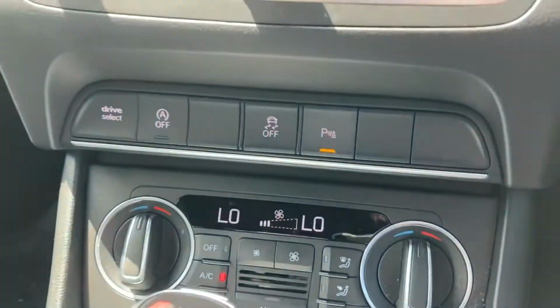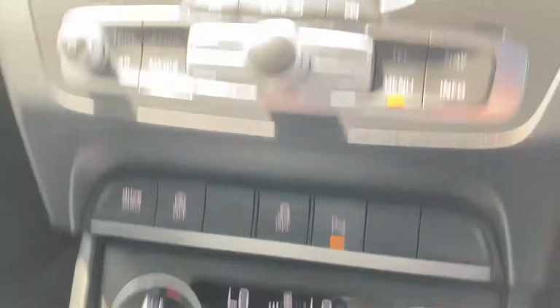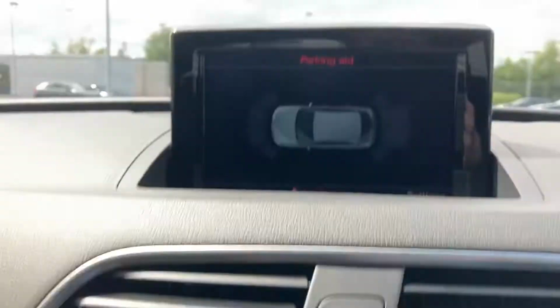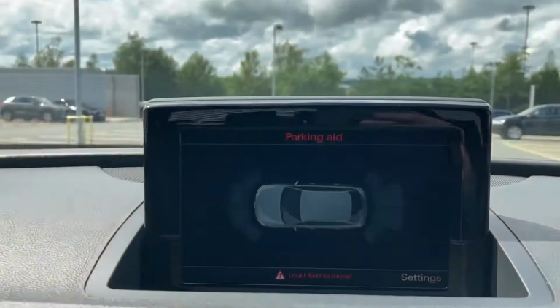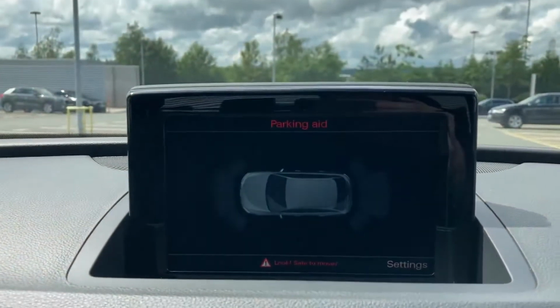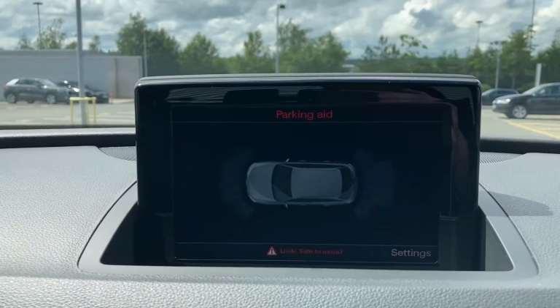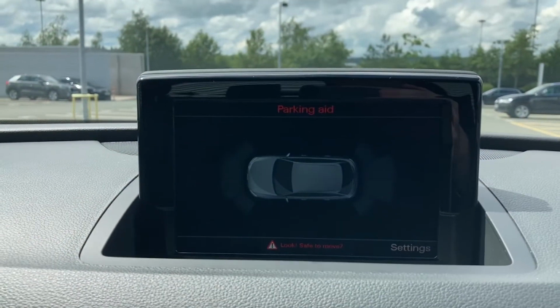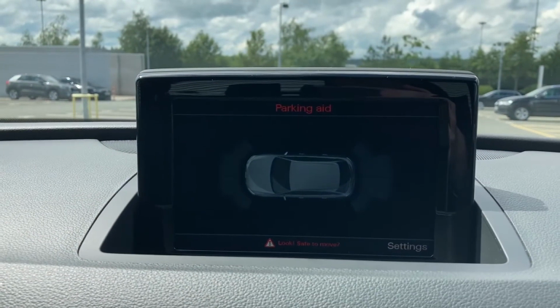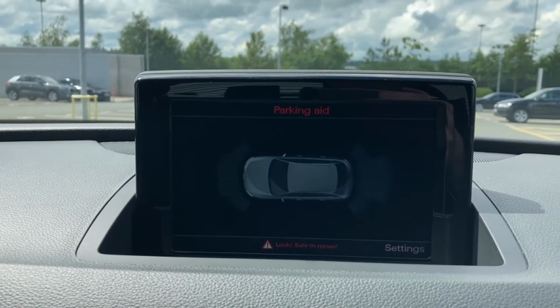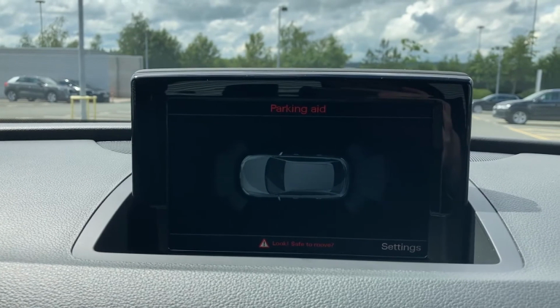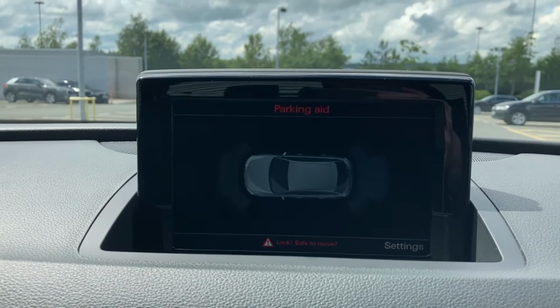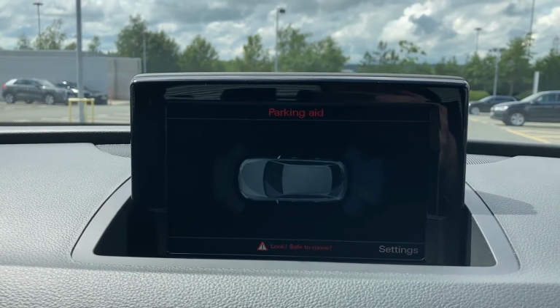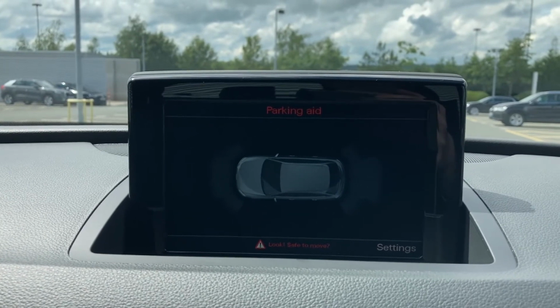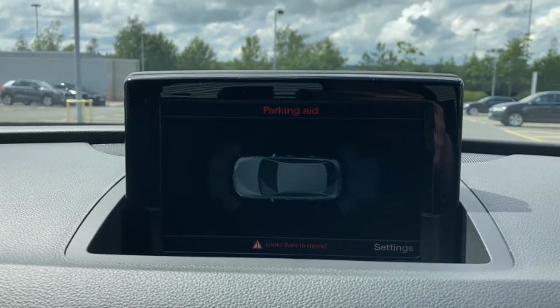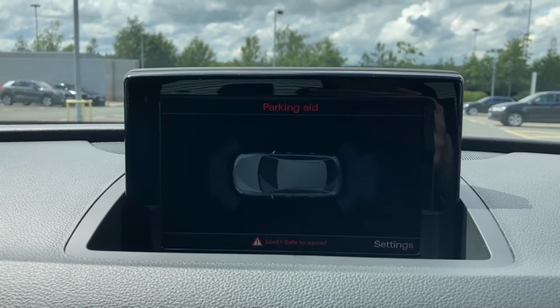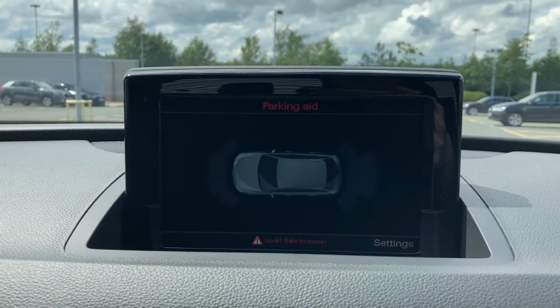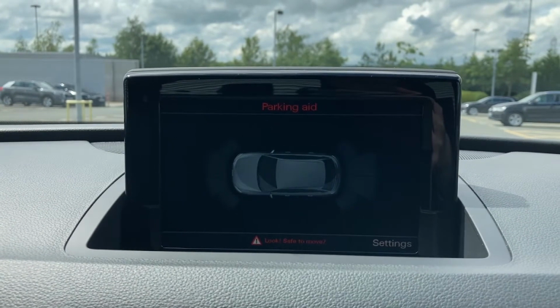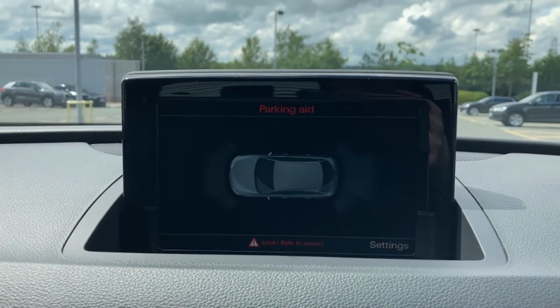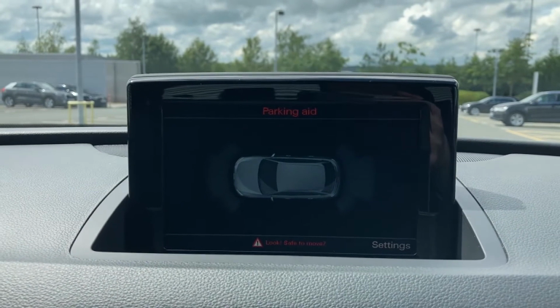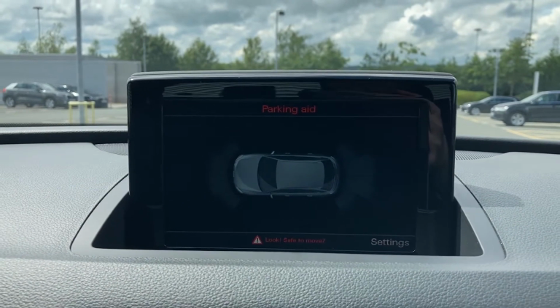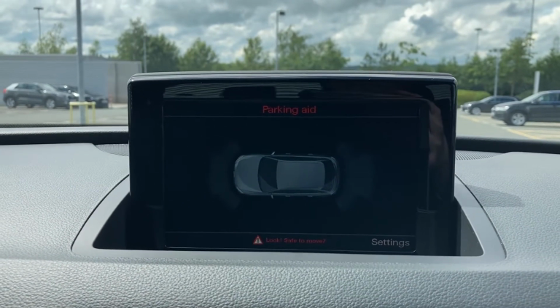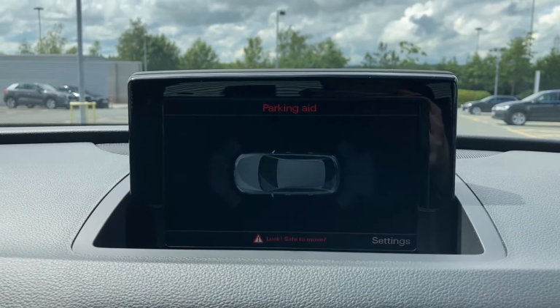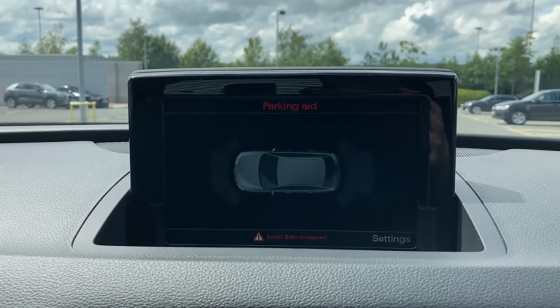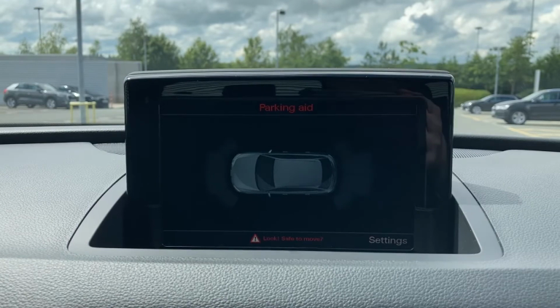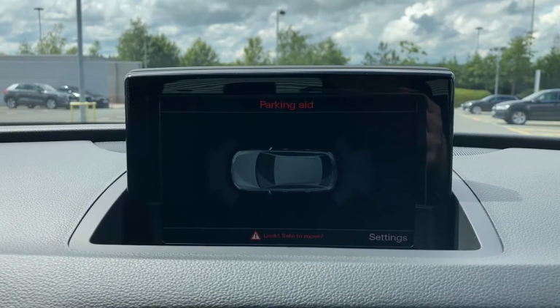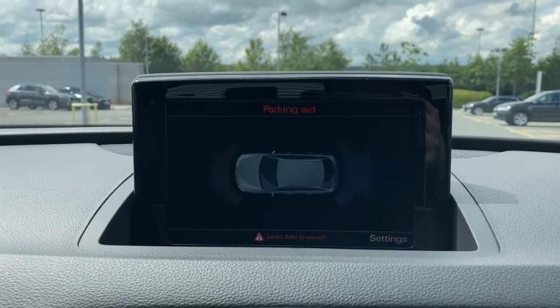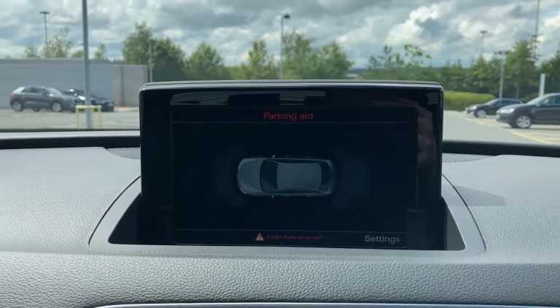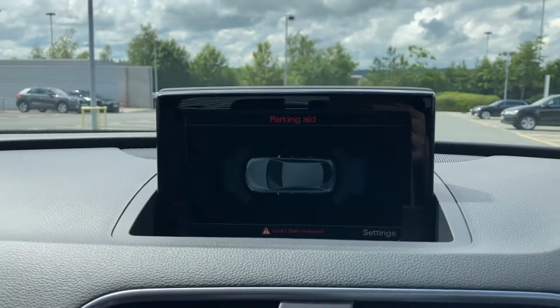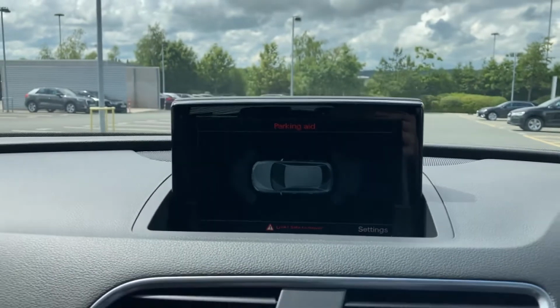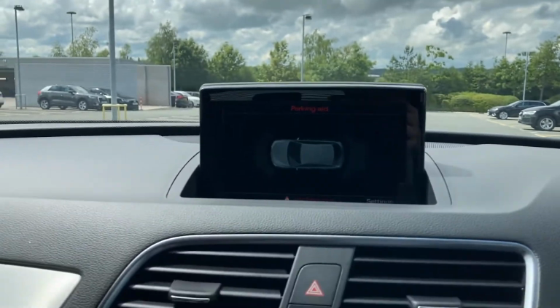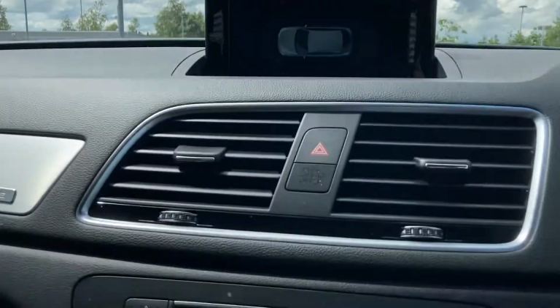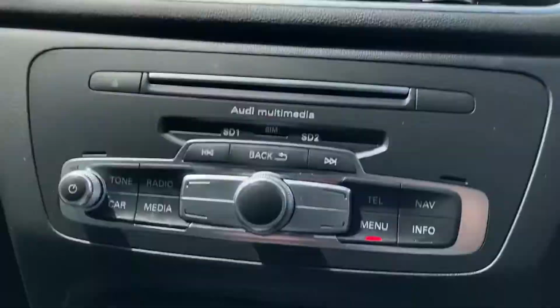Pushing this button here does bring up those front and rear parking sensors. It gives you a really nice audible indication of how close you are to objects around you, and these are perfect if you haven't had a vehicle of this size before.